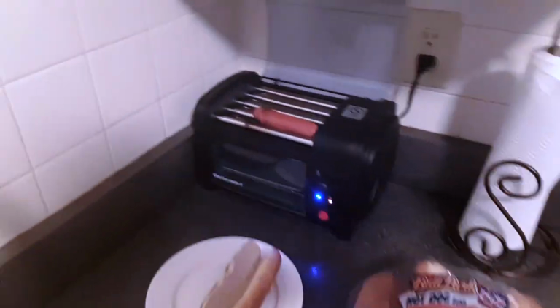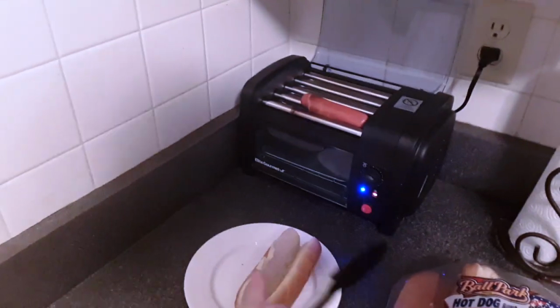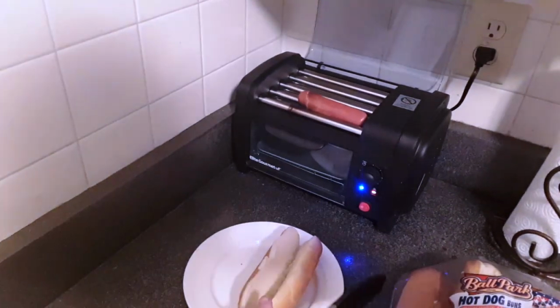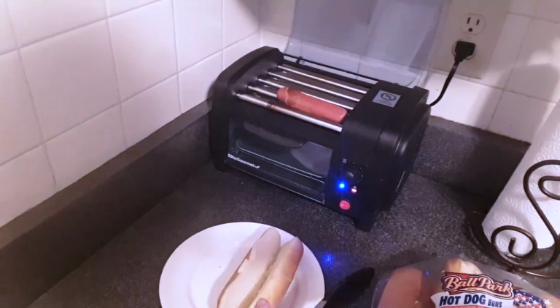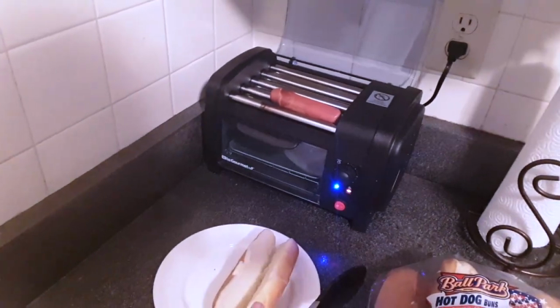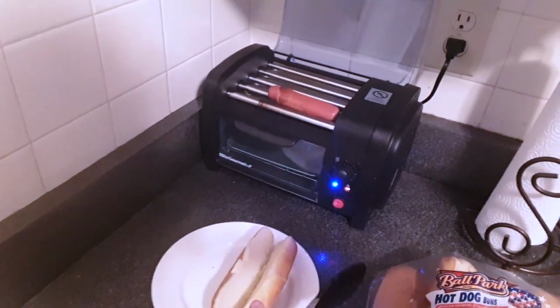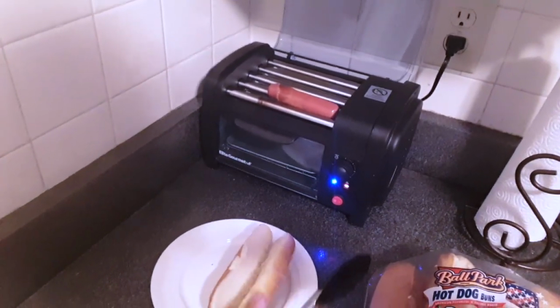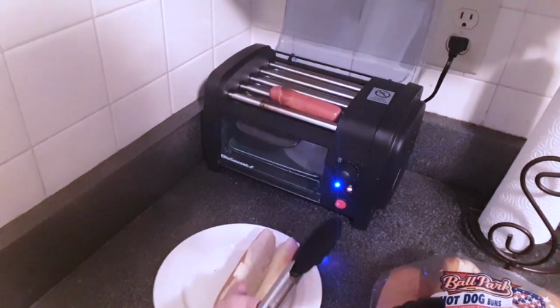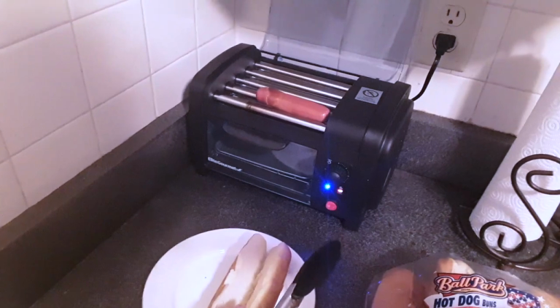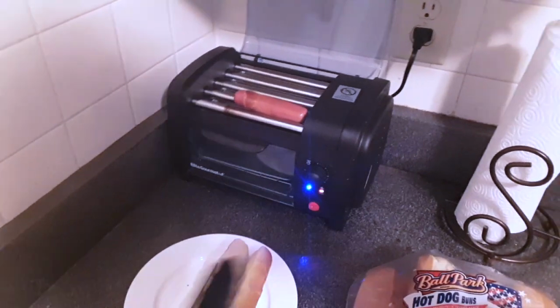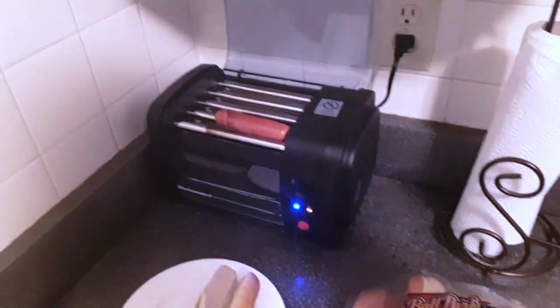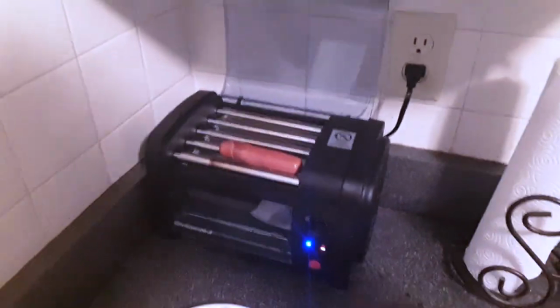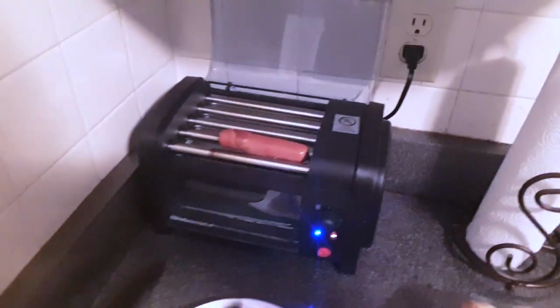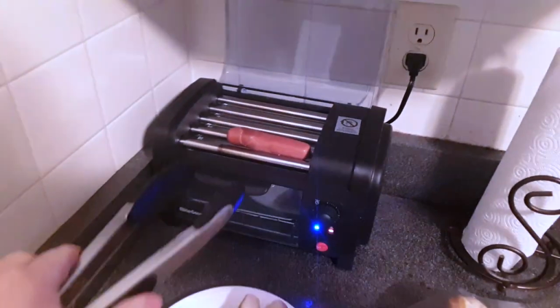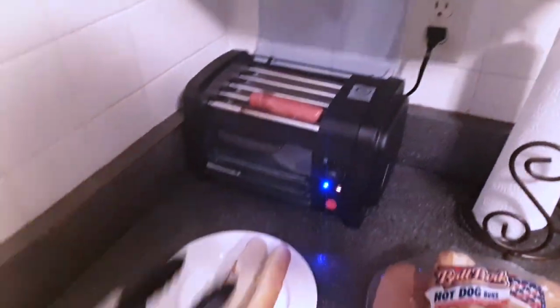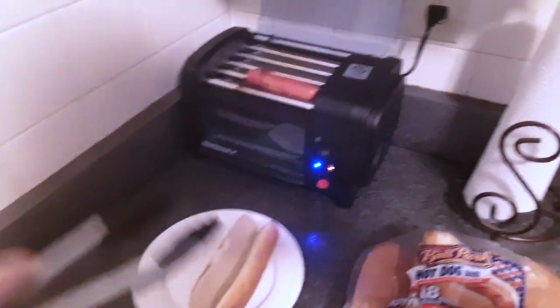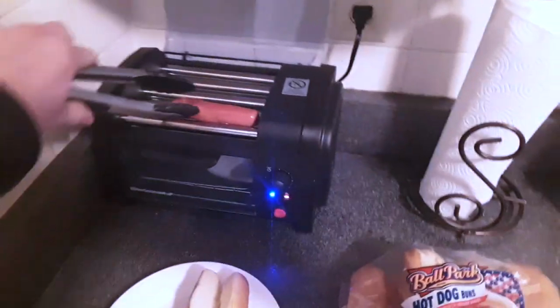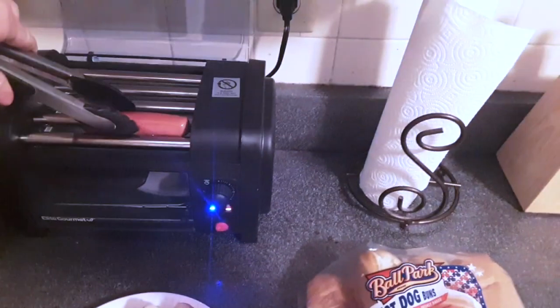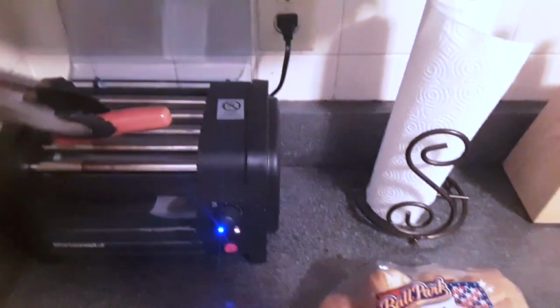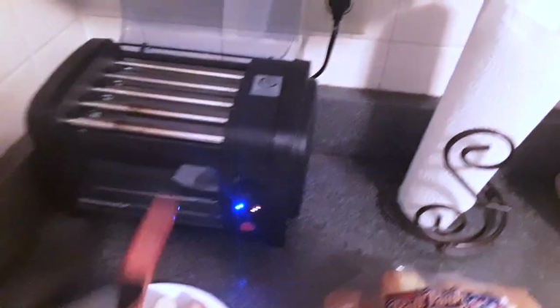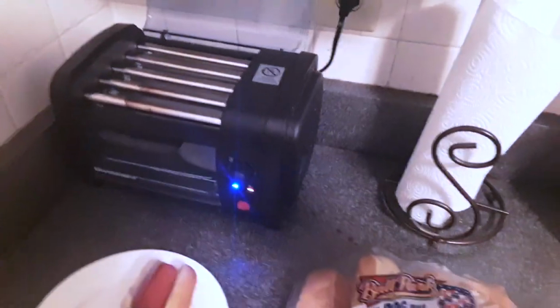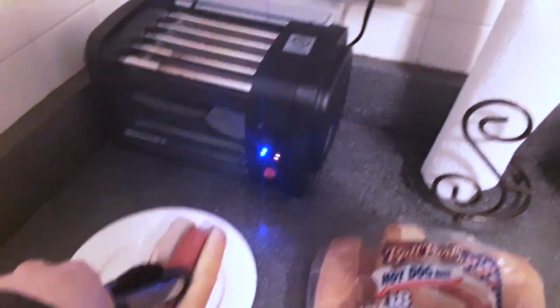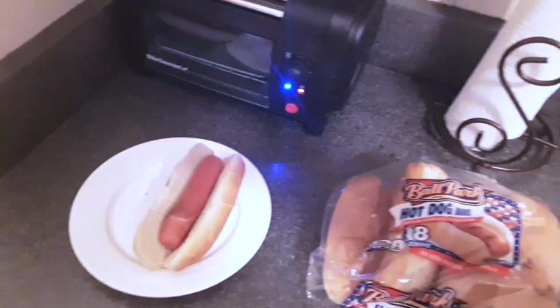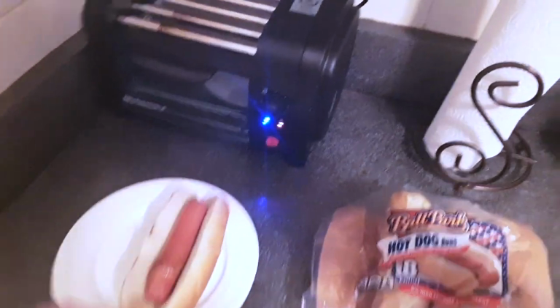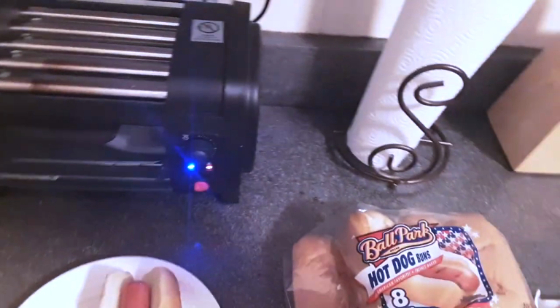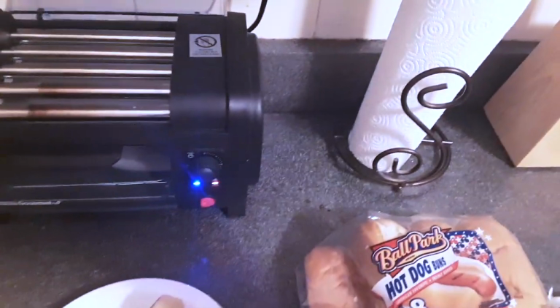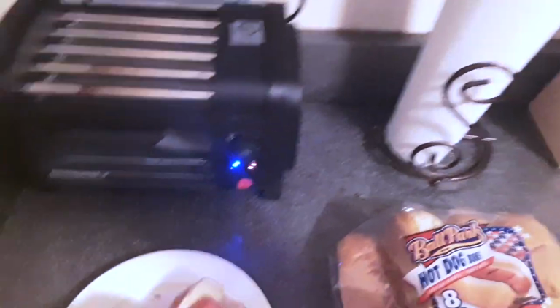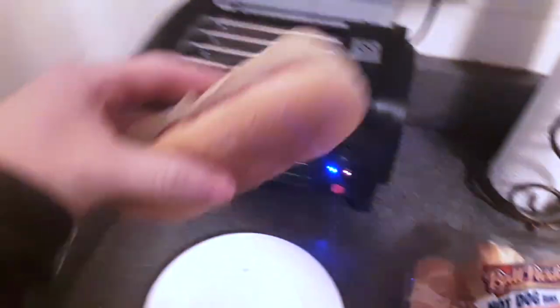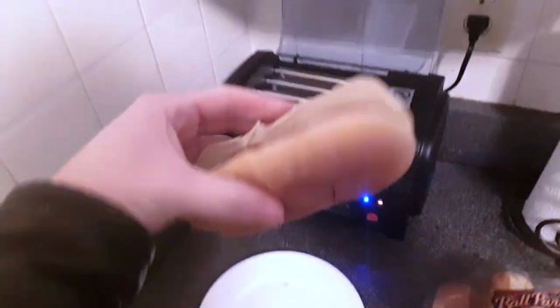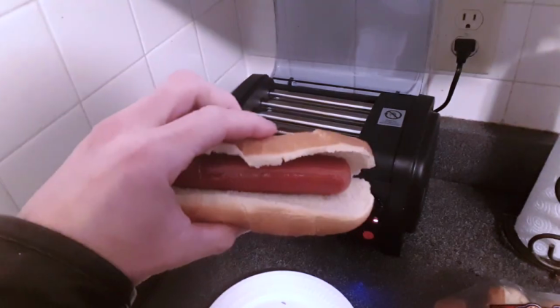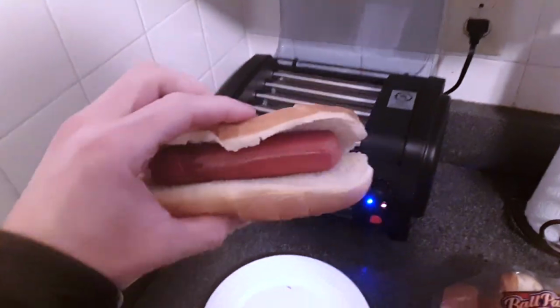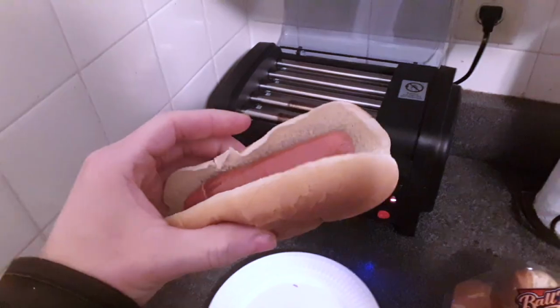So our bun is nice and warm. It's not really crunchy on the outside; it's nice and soft on the inside. So that's pretty cool. It's timed very well. We'll get this hot dog off of here. Get our first bite in this cool hot dog roller from Elite Gourmet.